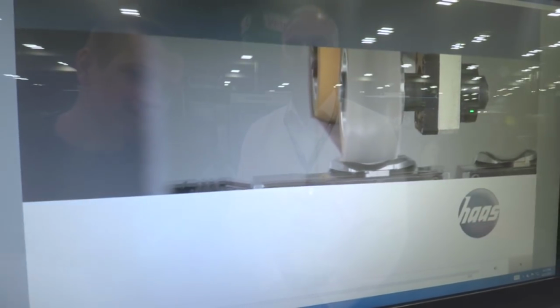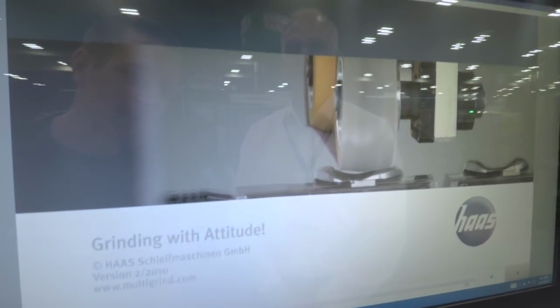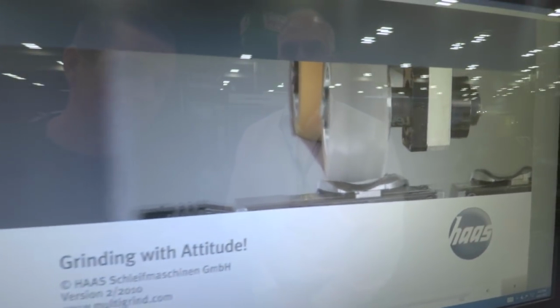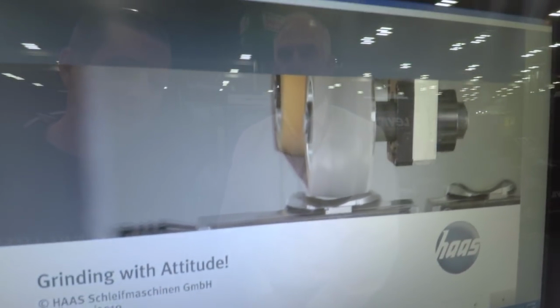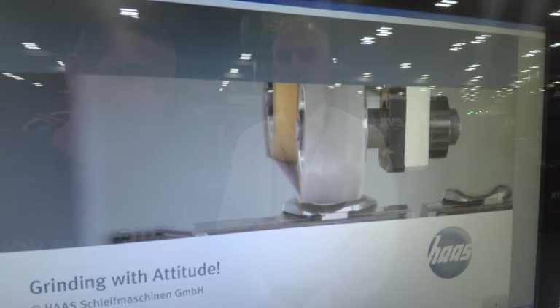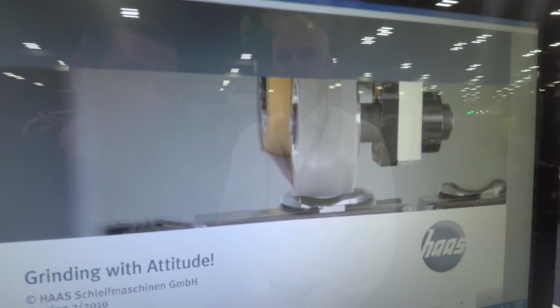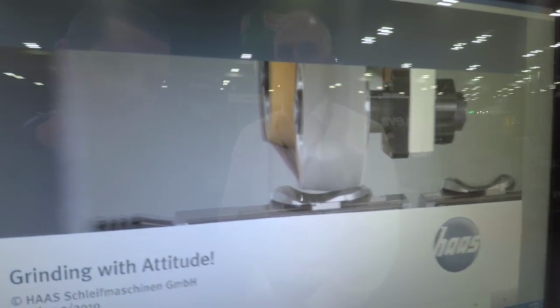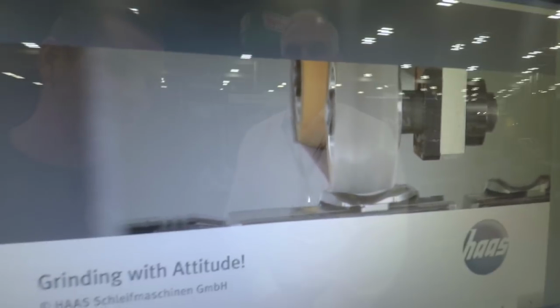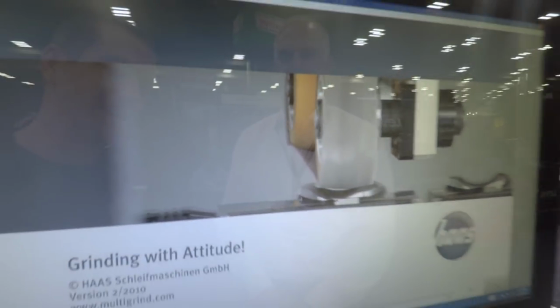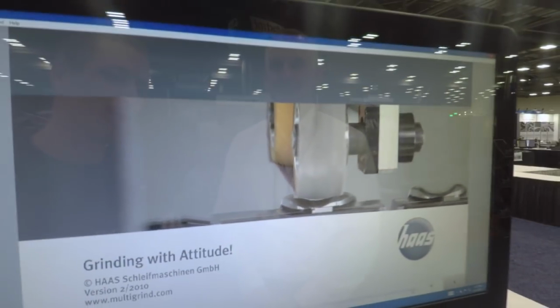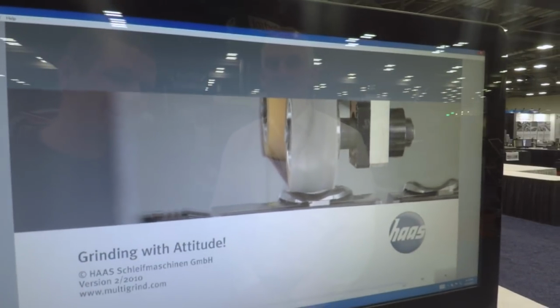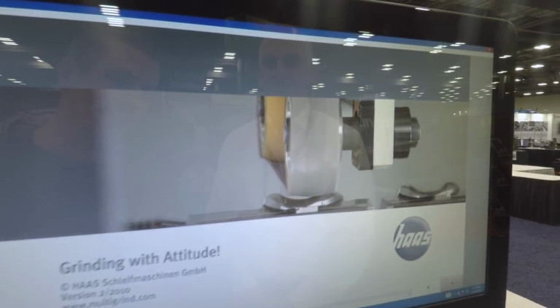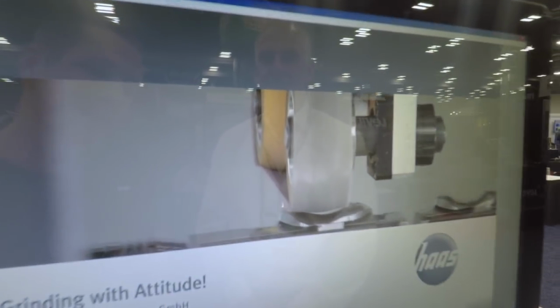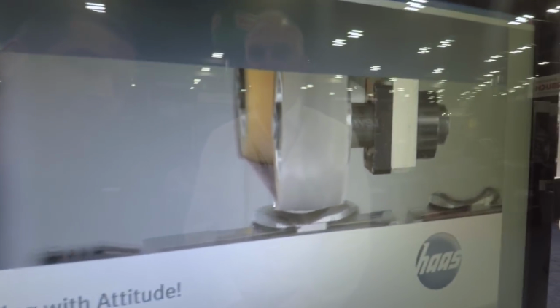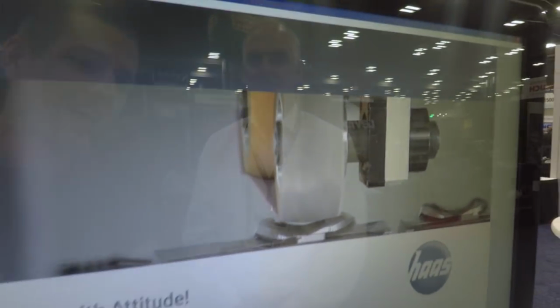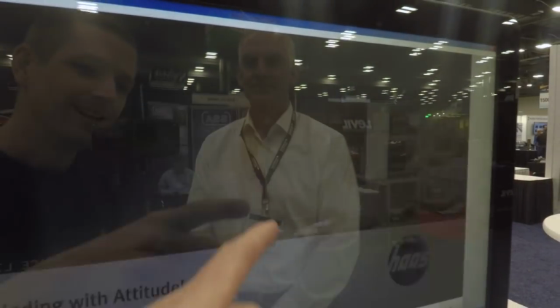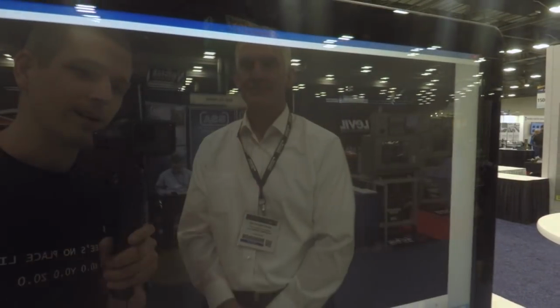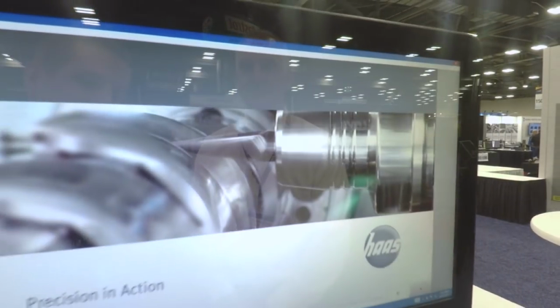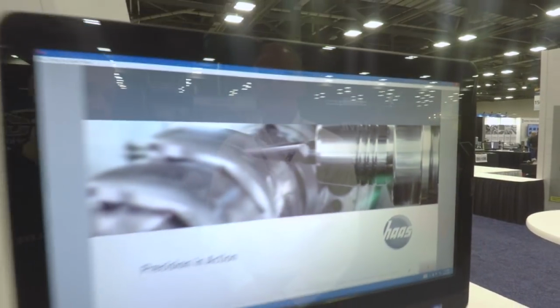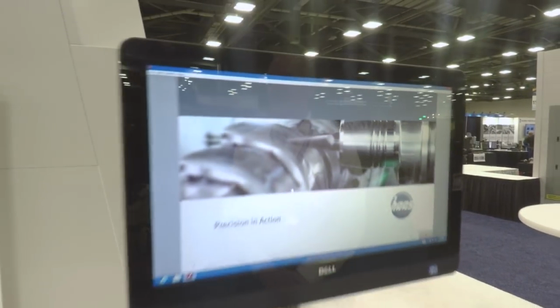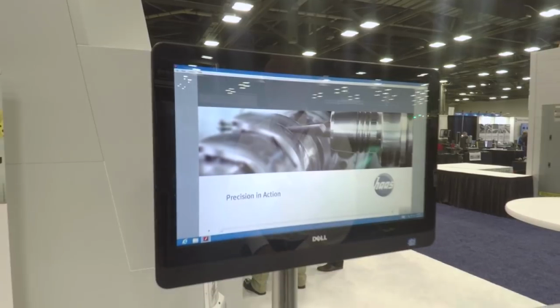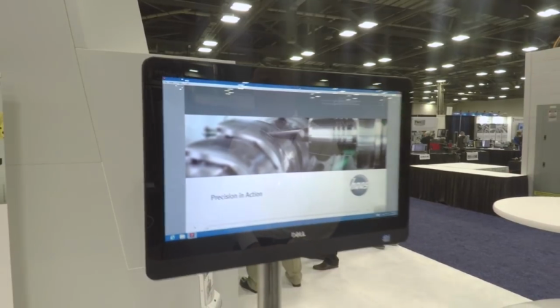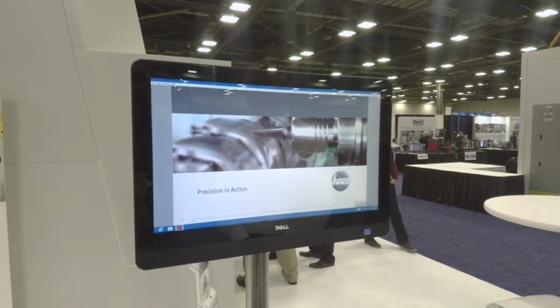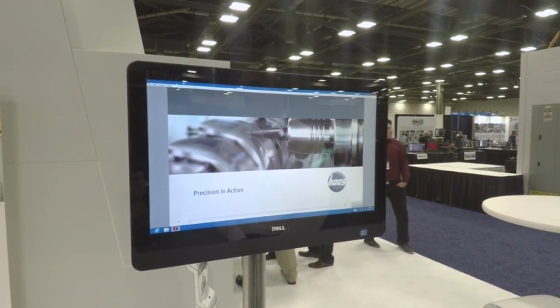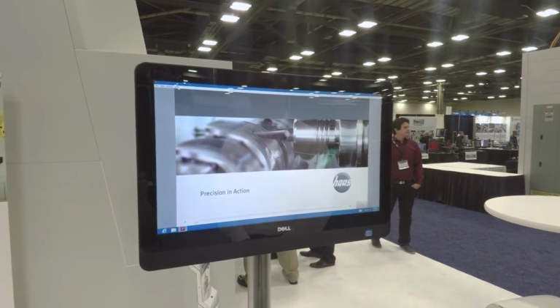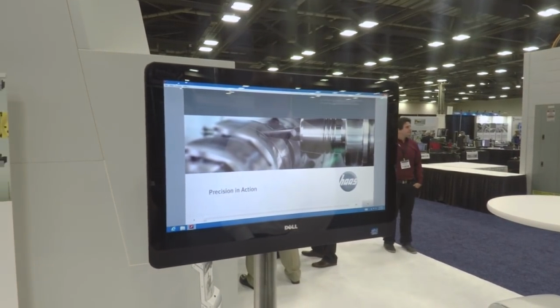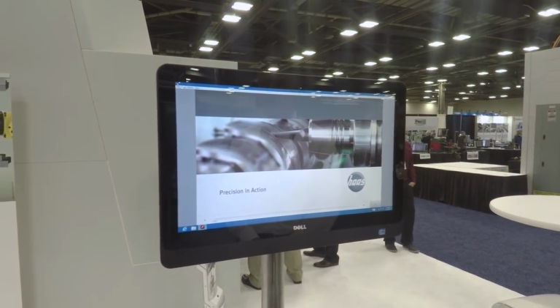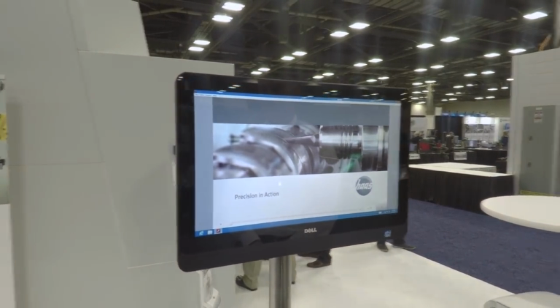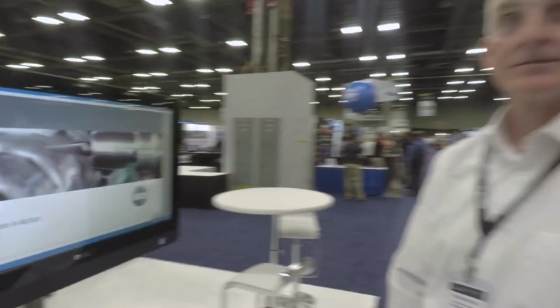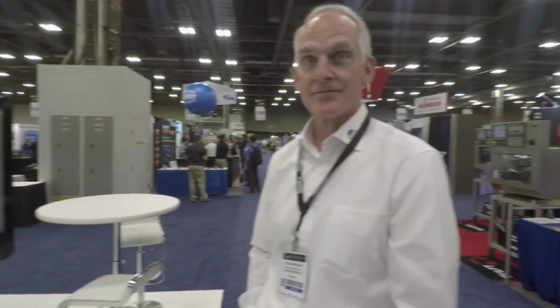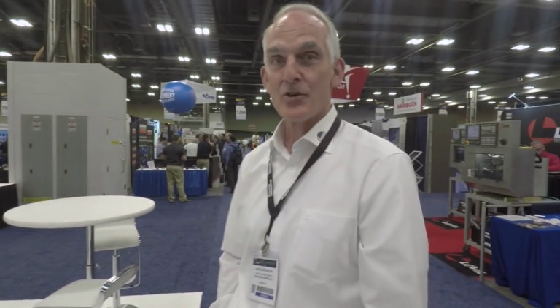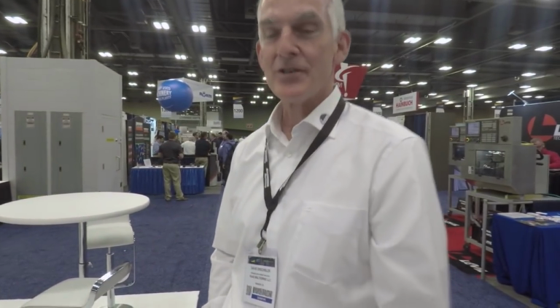So if you've ever had a total knee done out there, there's a good chance that at one point the thing in your patella went through one of these at some point, which is kind of cool. Thanks for showing us around. Very nice to meet you.